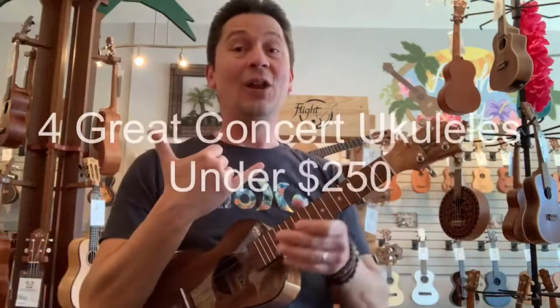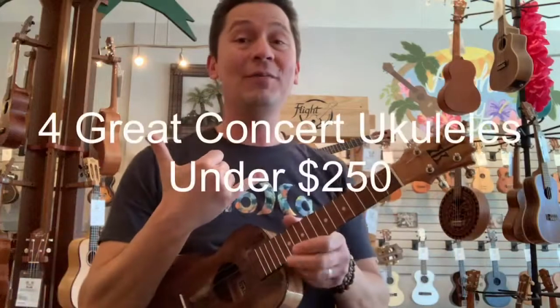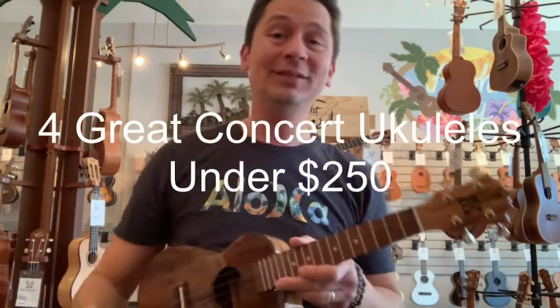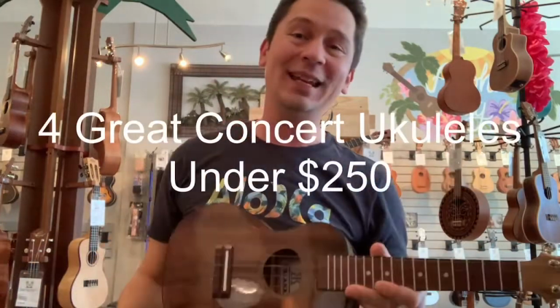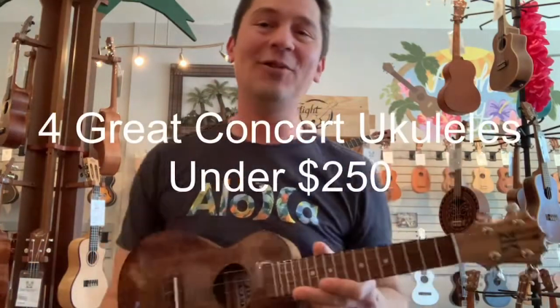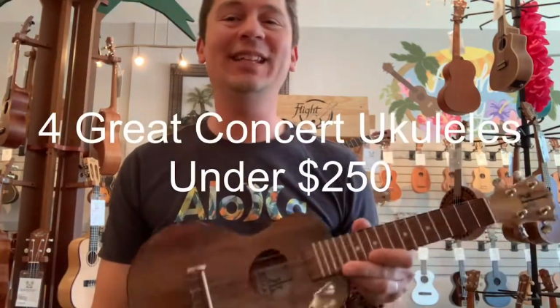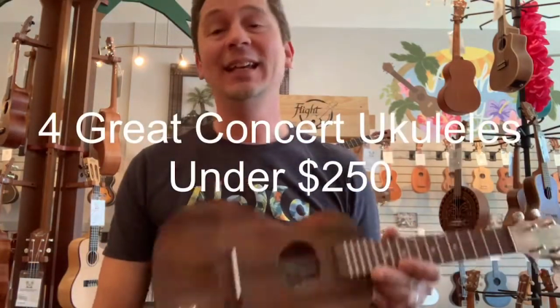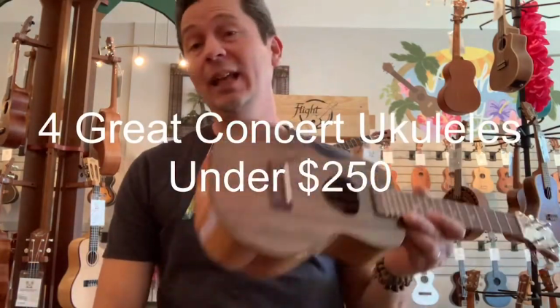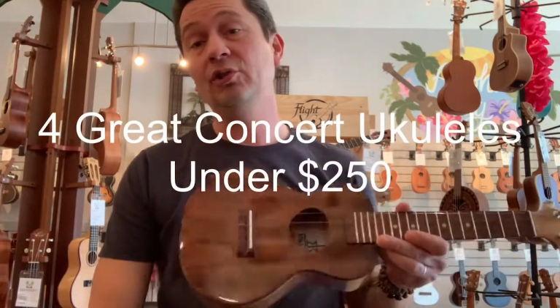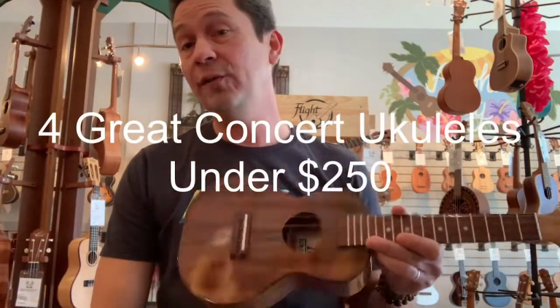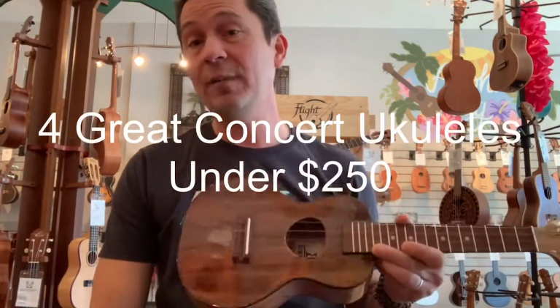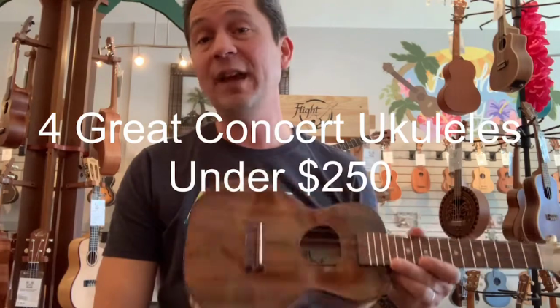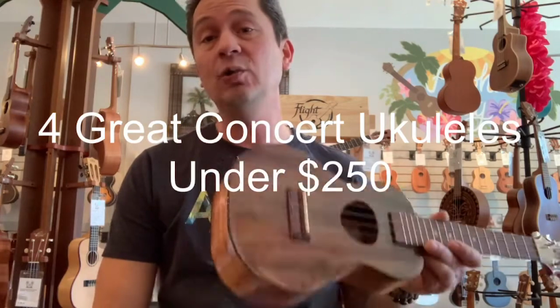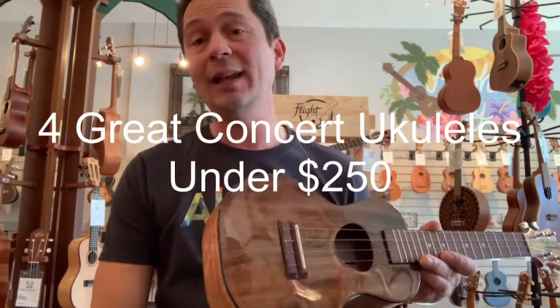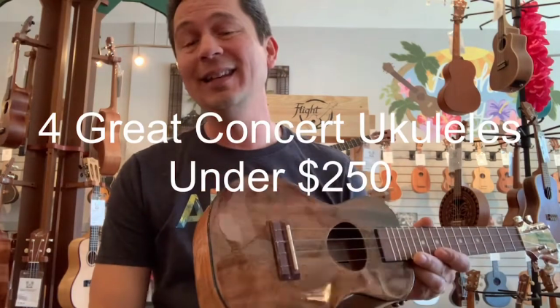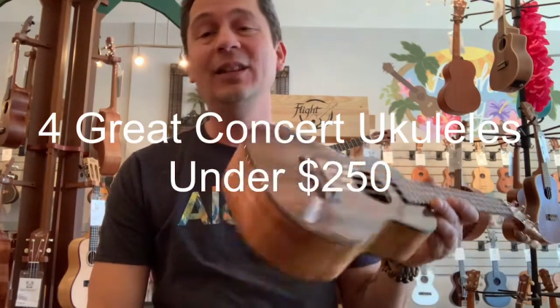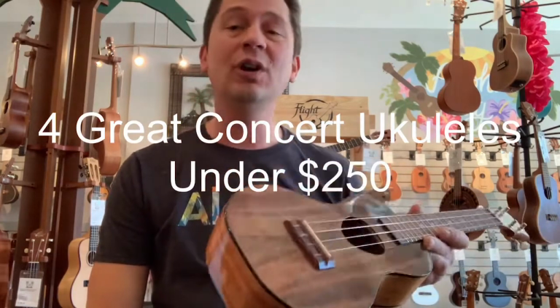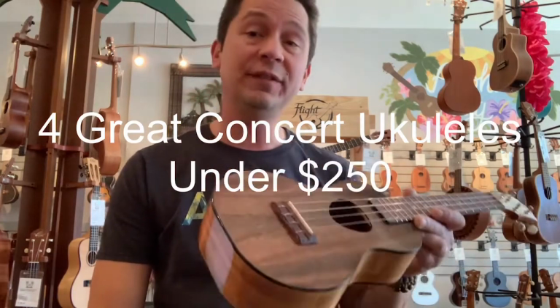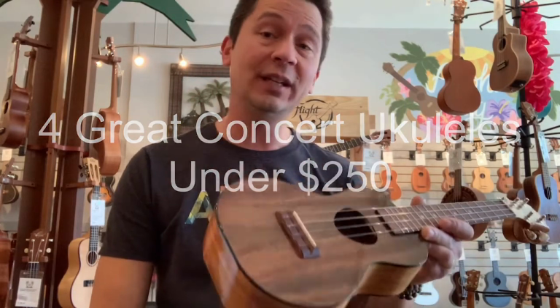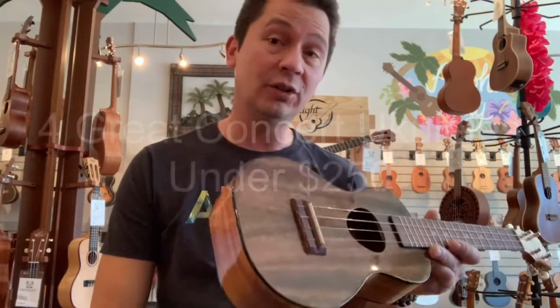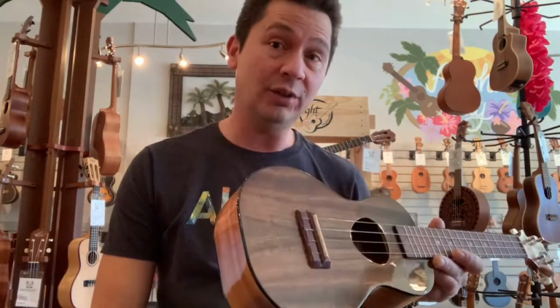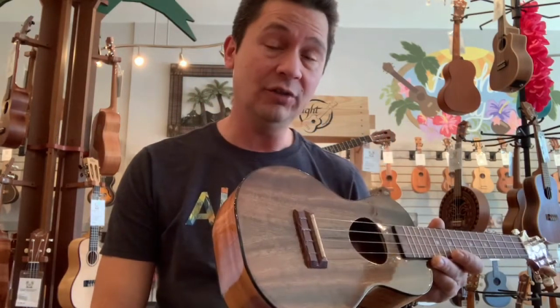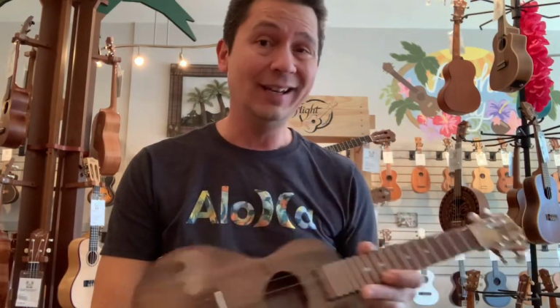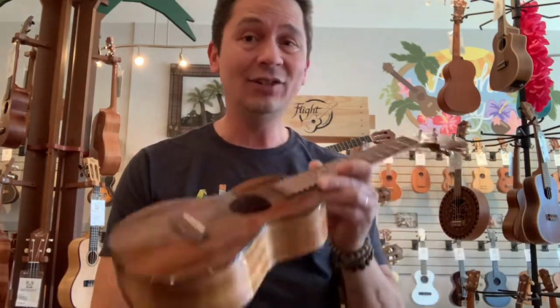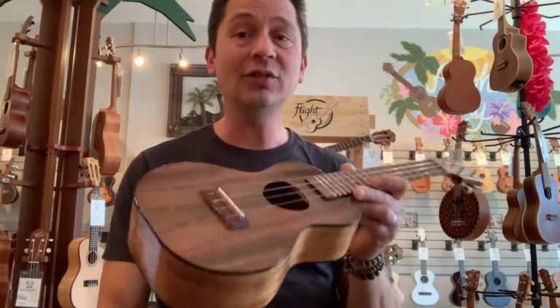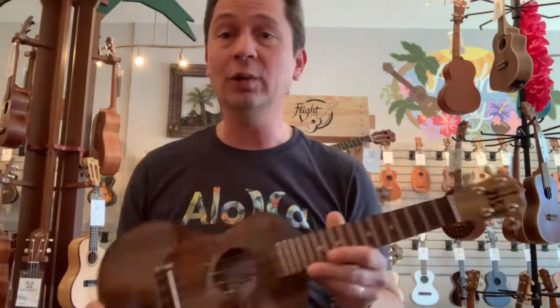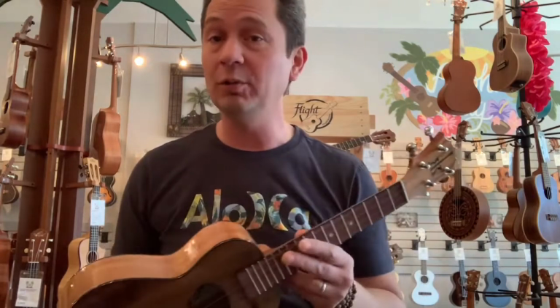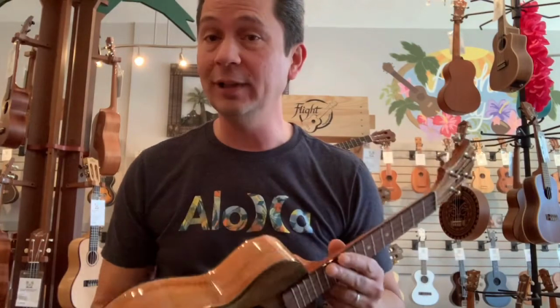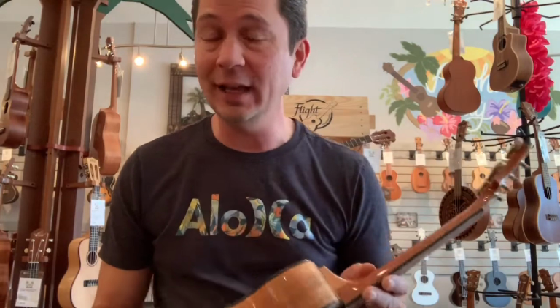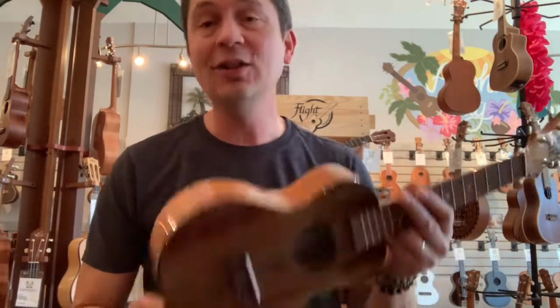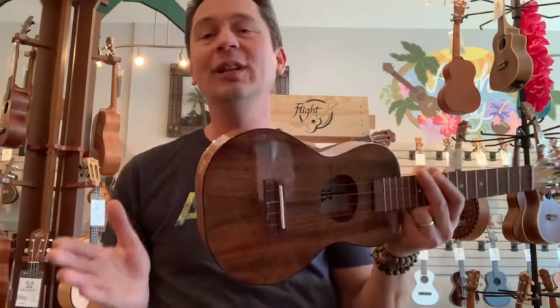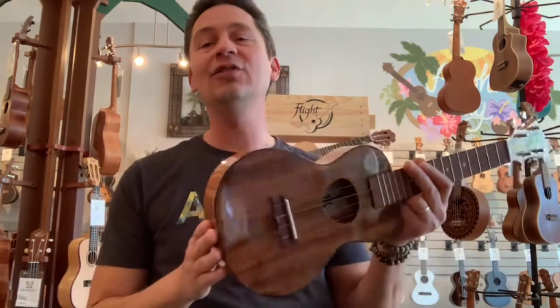Aloha everyone, it's Matt at Aloha City. Today I'm going to show you four of my favorite ukuleles in the $250 and under price range. These are concert ukuleles we'll be looking at today. So let's get started.